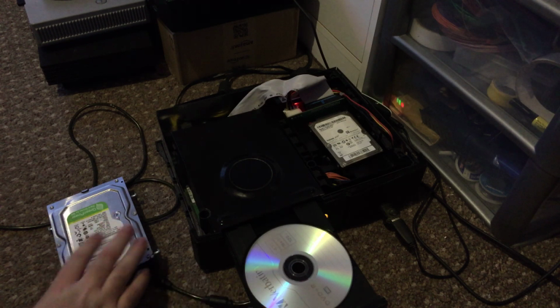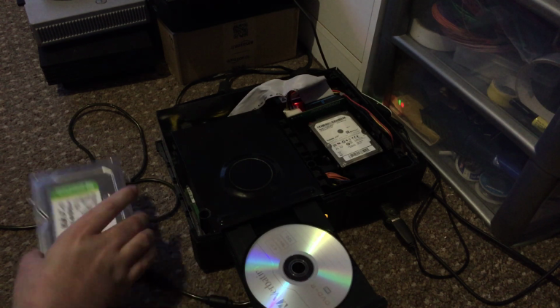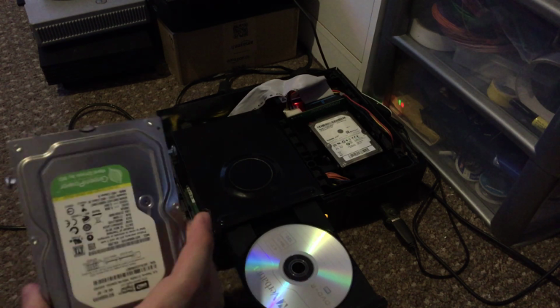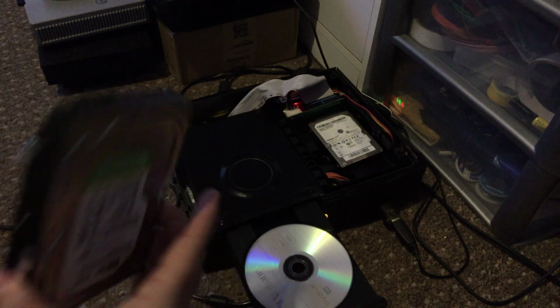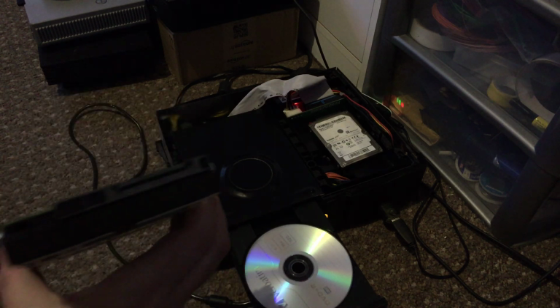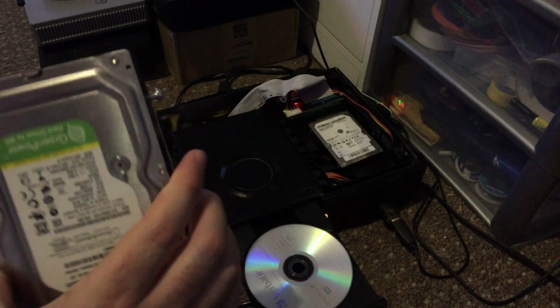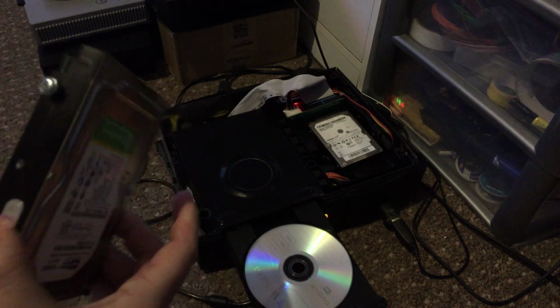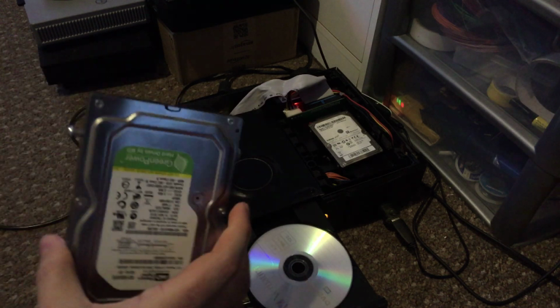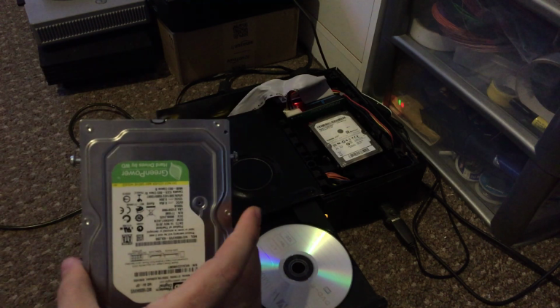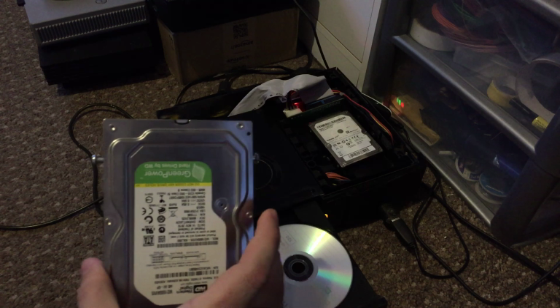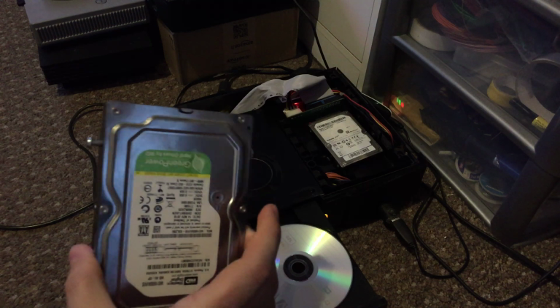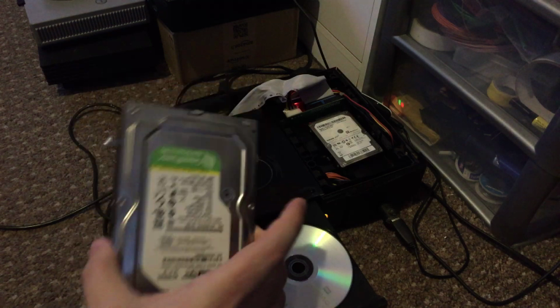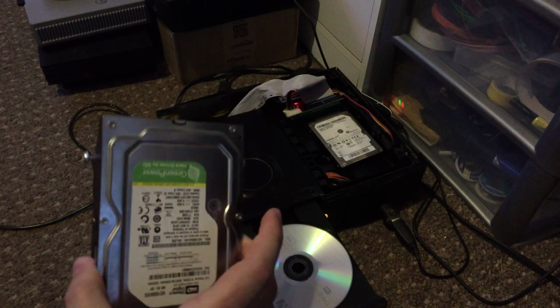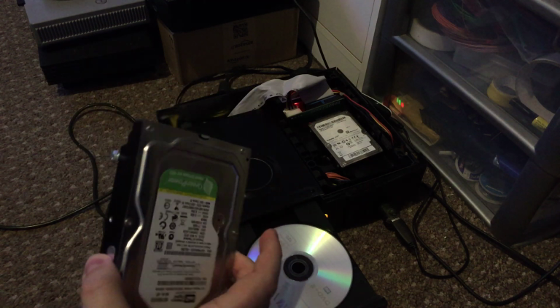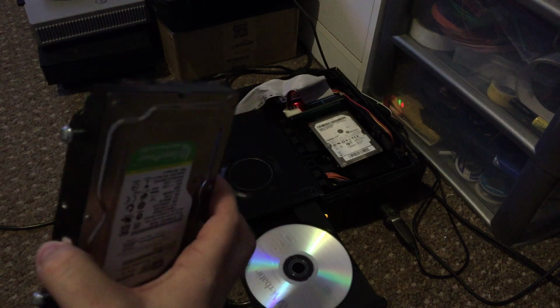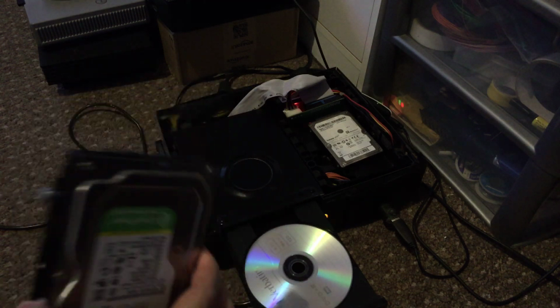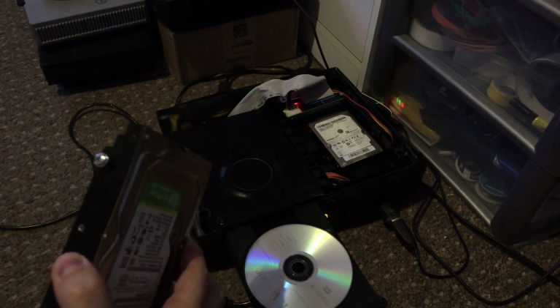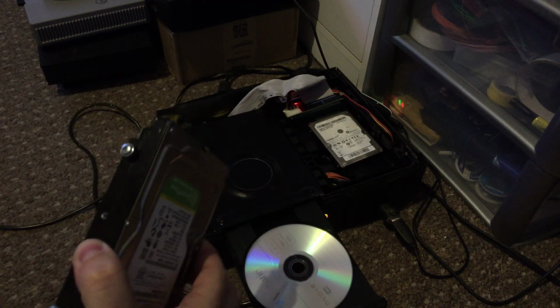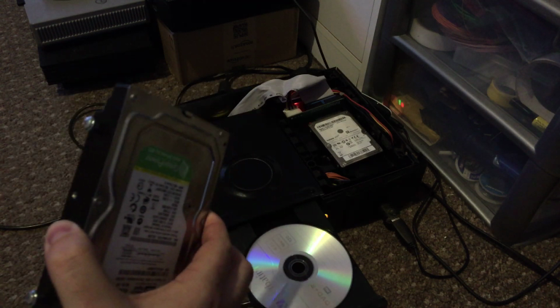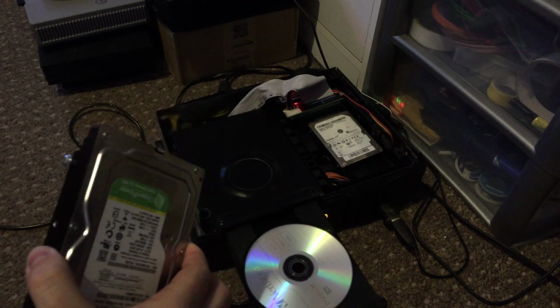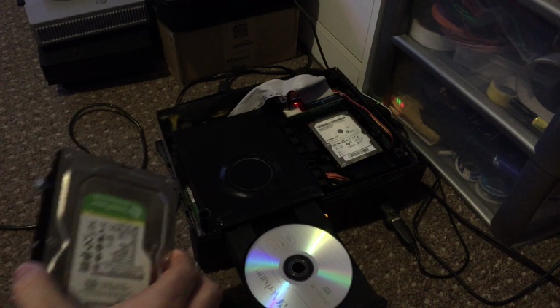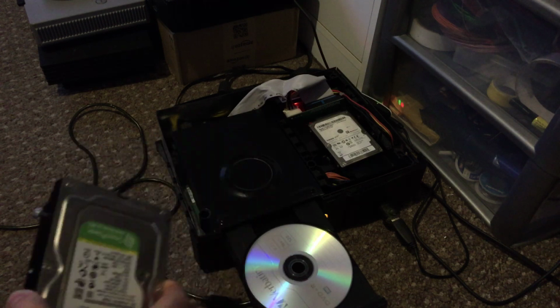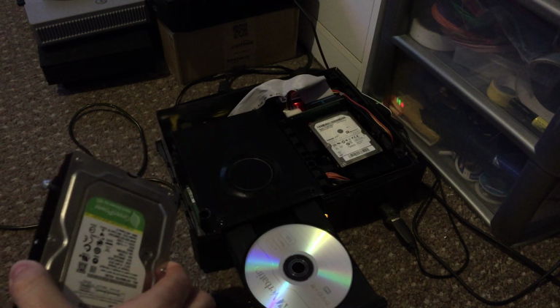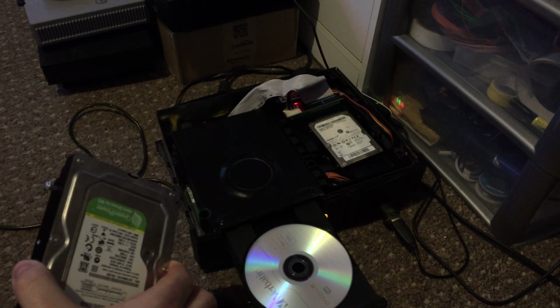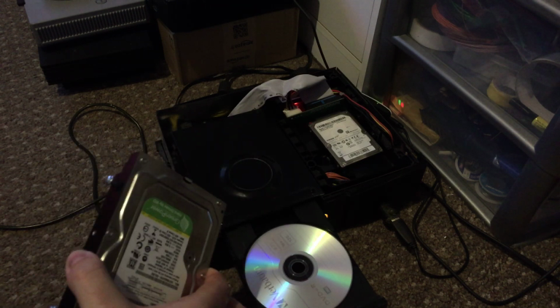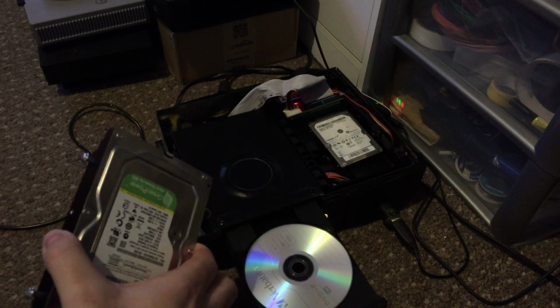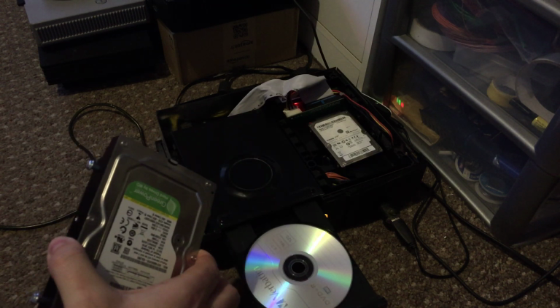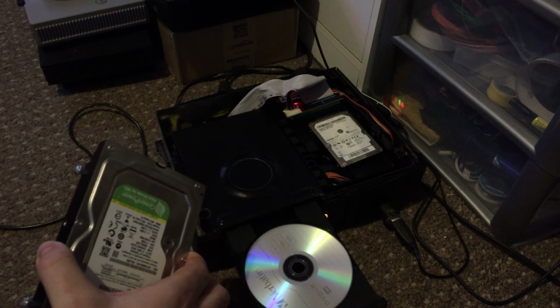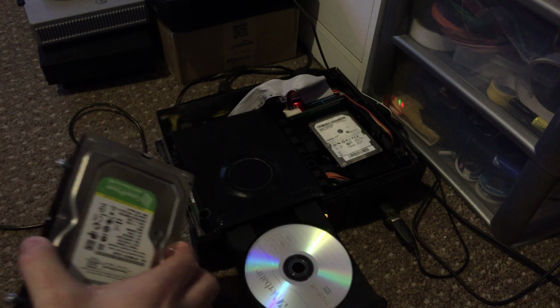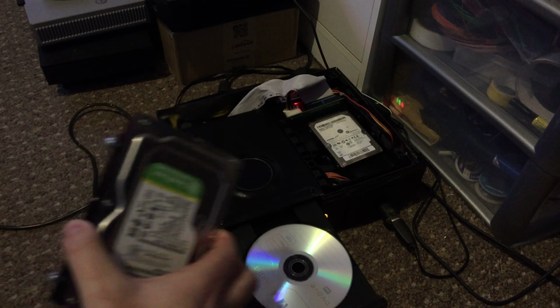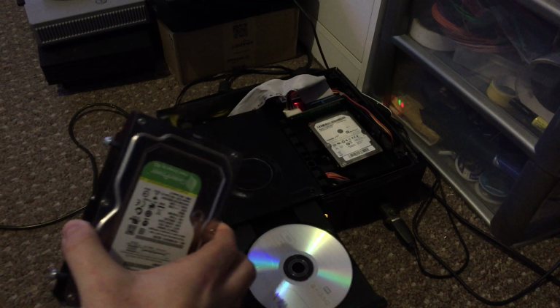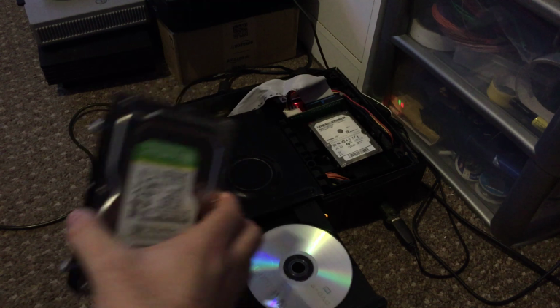This is the hard drive I'm going to be using, which is just a SATA 160 gigabyte drive. I know this drive is lockable. If your drive isn't lockable then all you do is just put your normal drive back in and you find a drive that is lockable, simple.